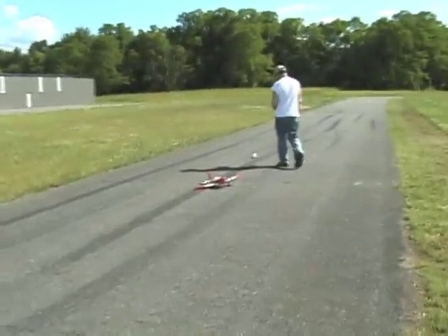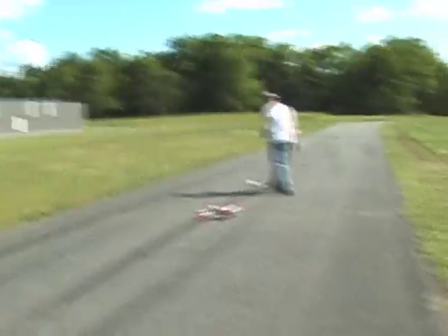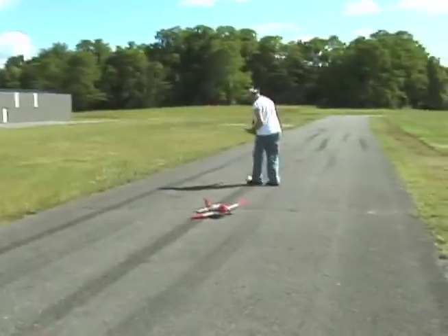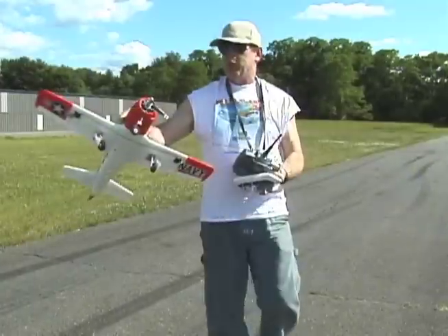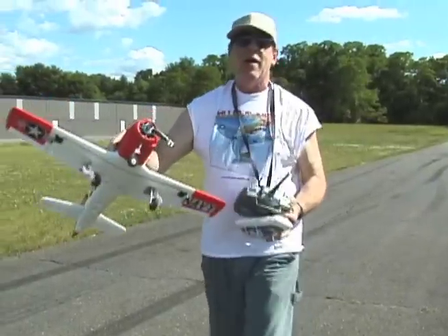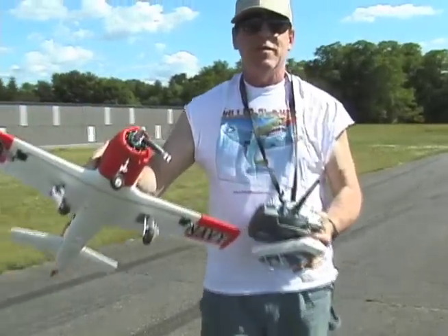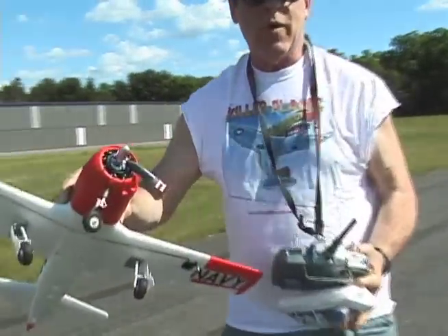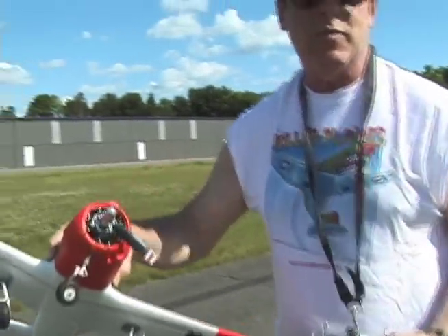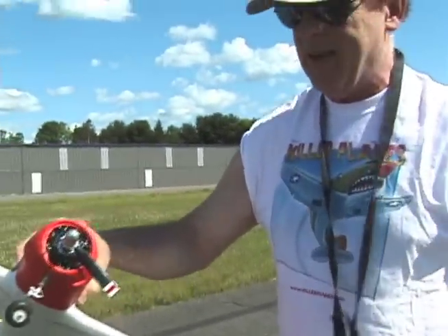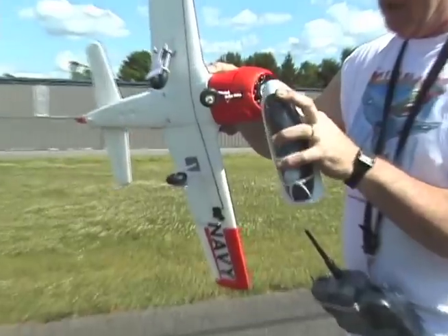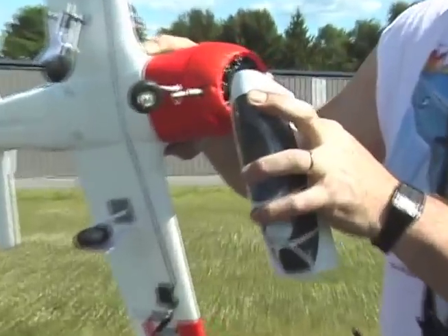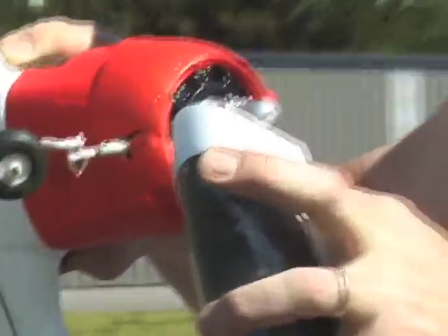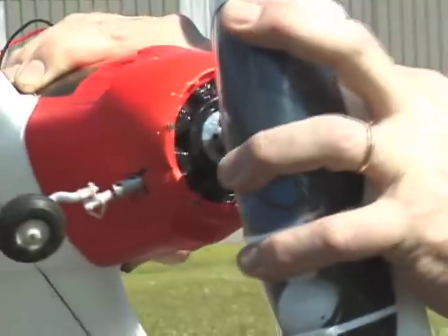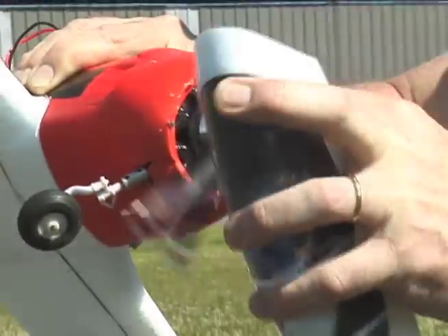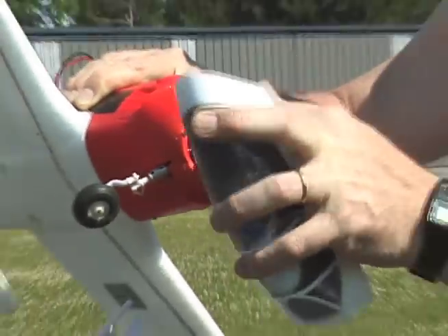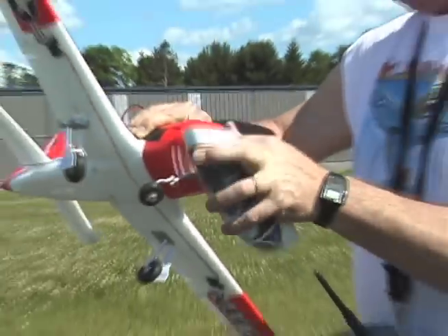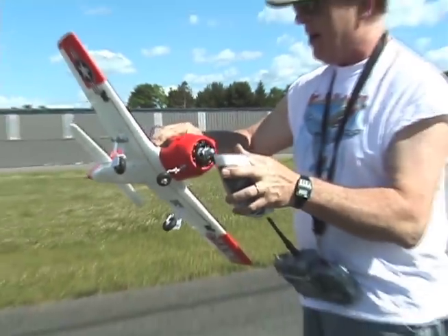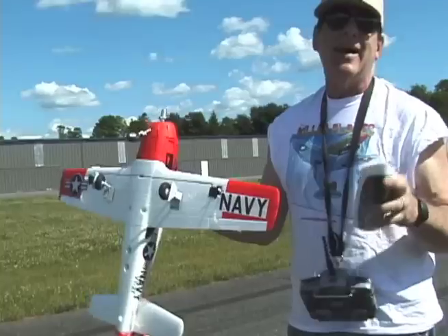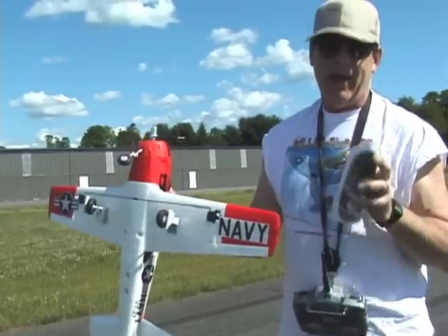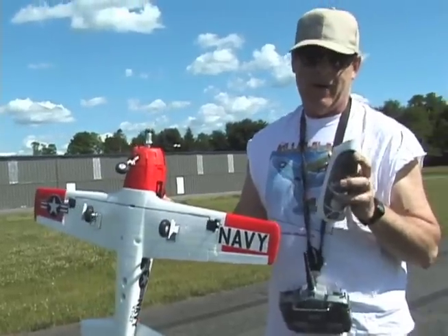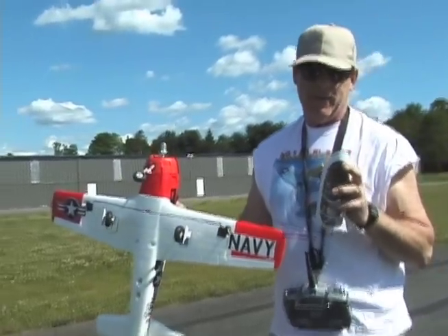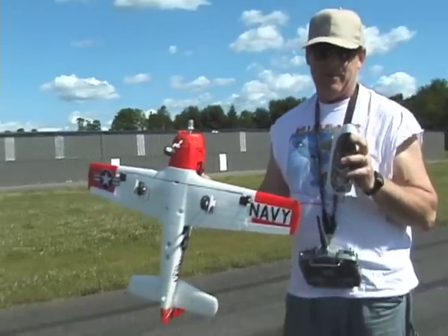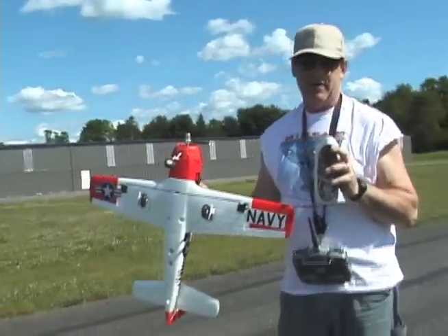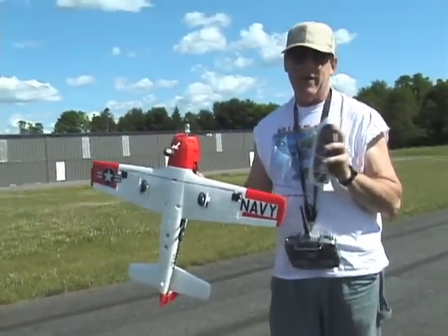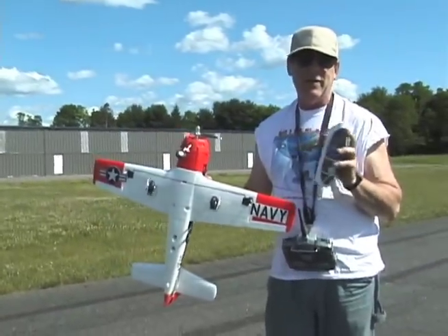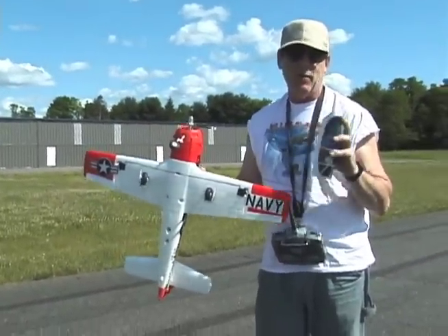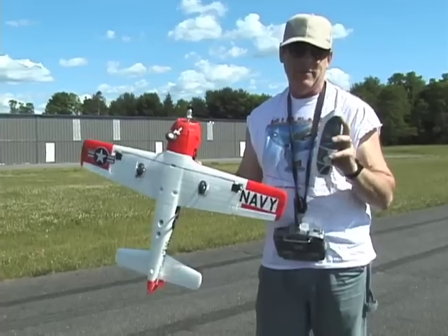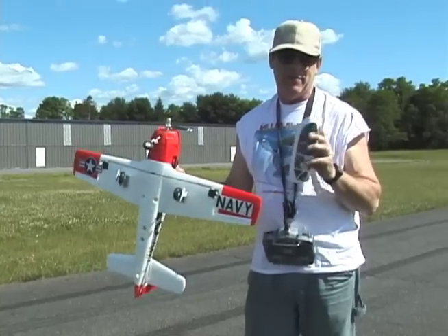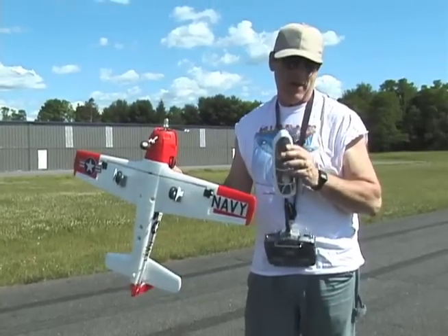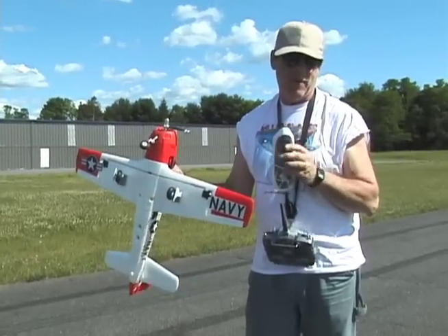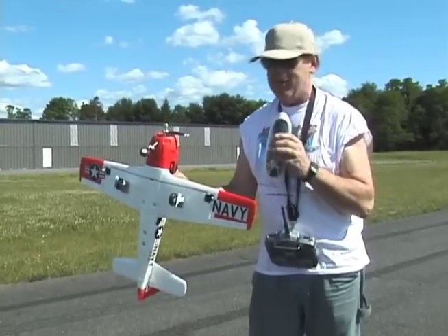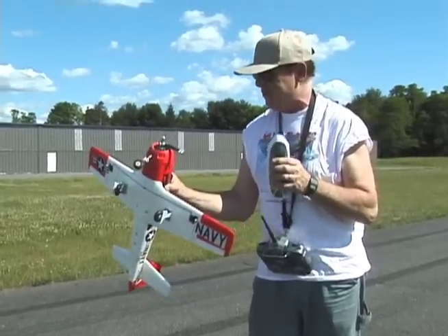Look! They ejected and everything! We have crash-proofing — see the rods poking out right there. But other than that, and a broken prop, you gotta put expo on these babies because they're kind of wild when you have zero expo on them, as you just saw.